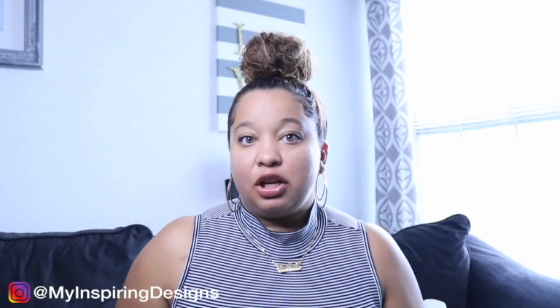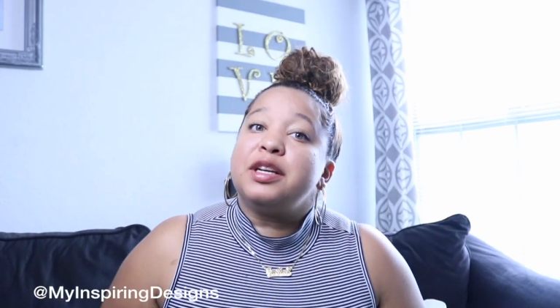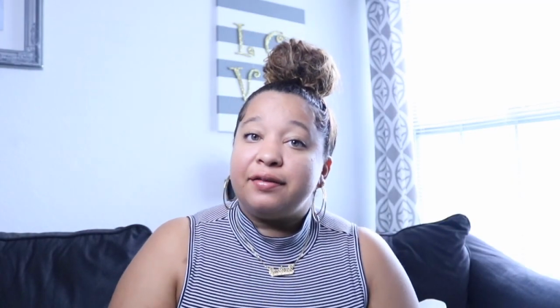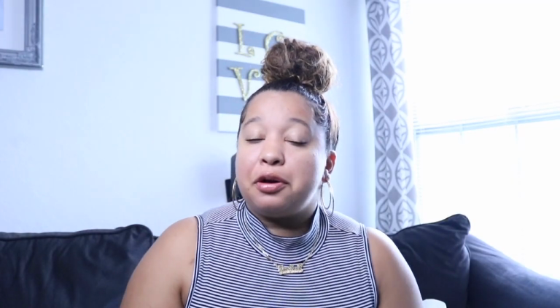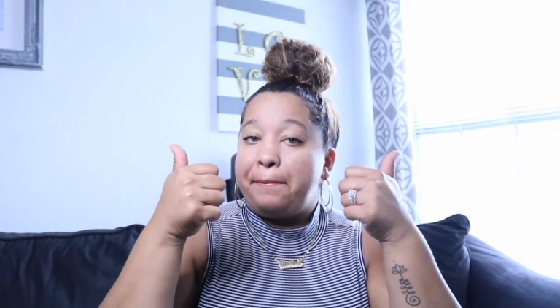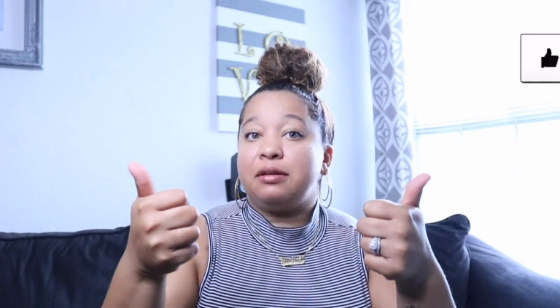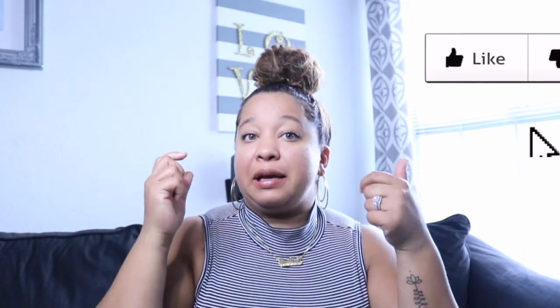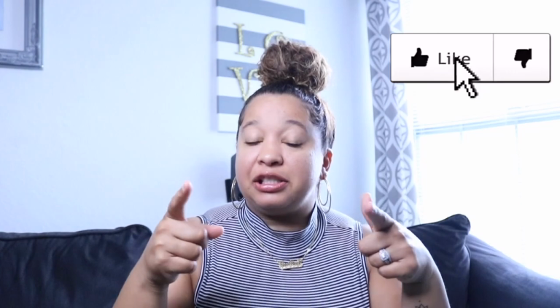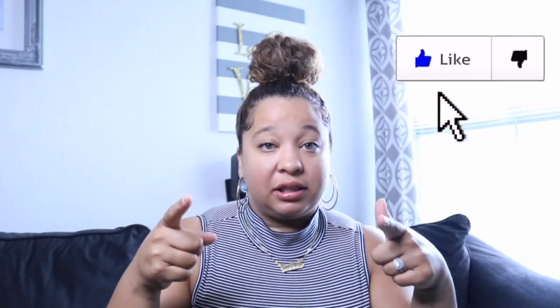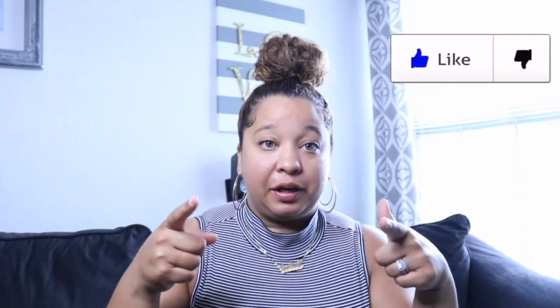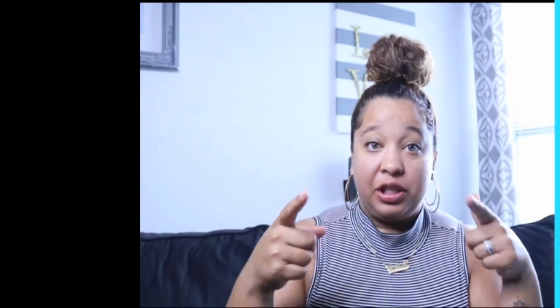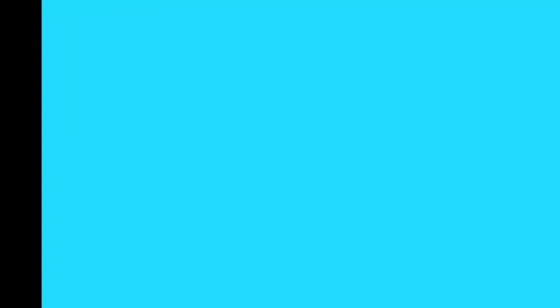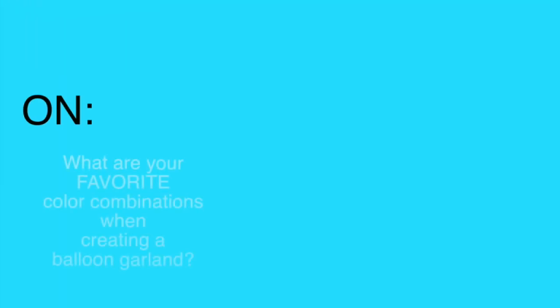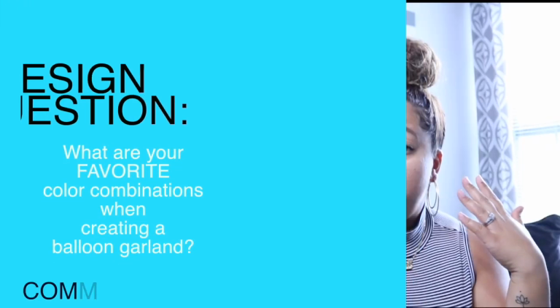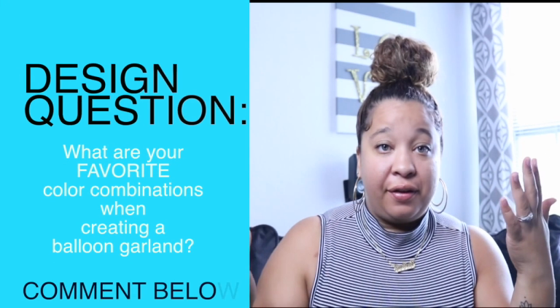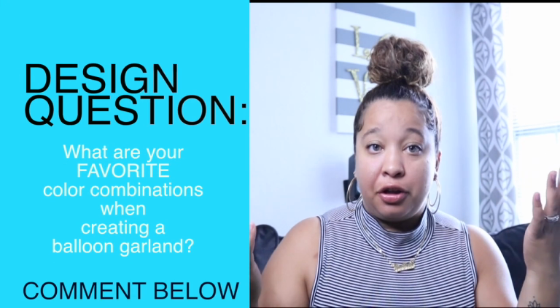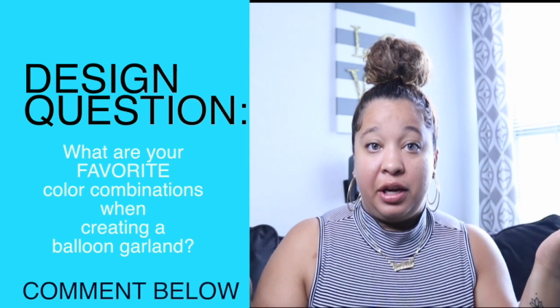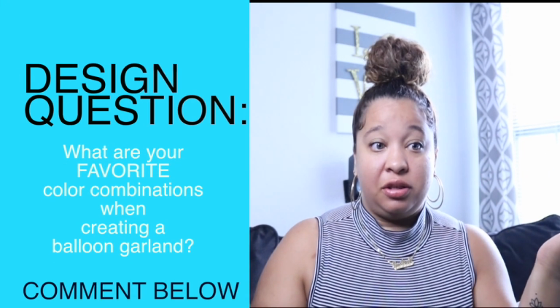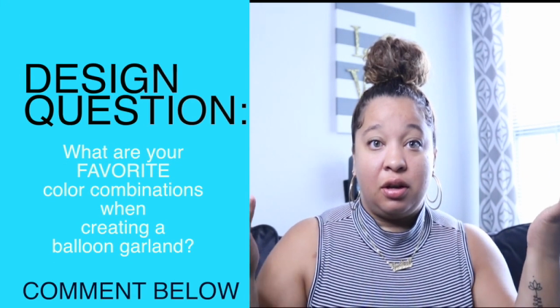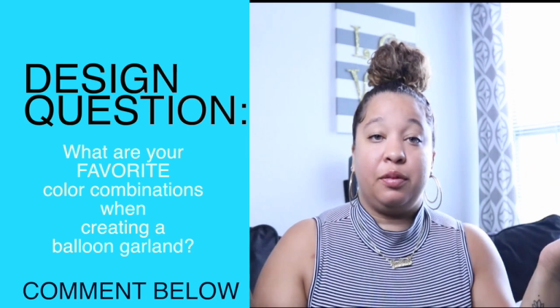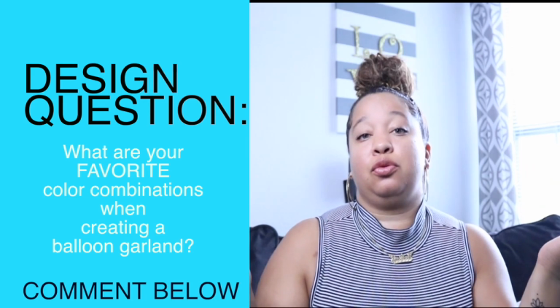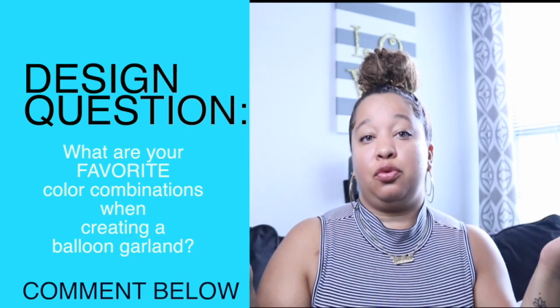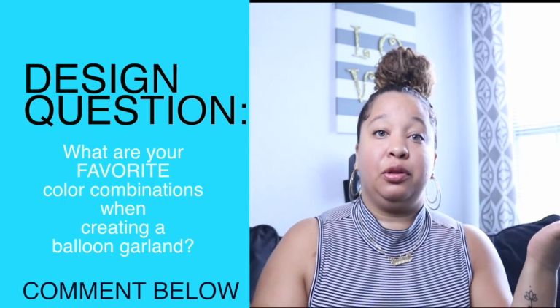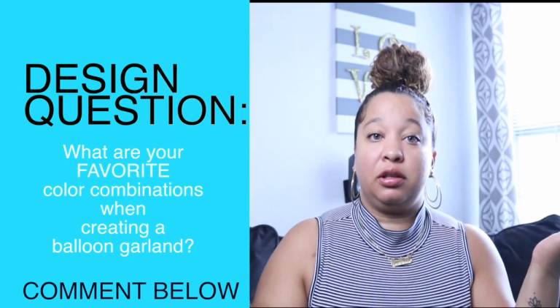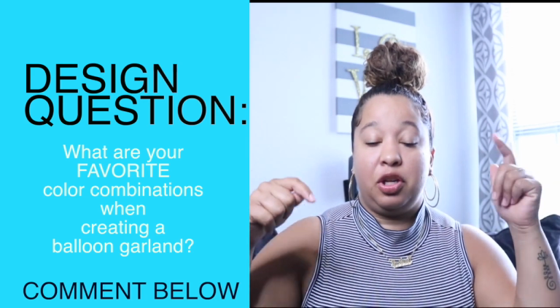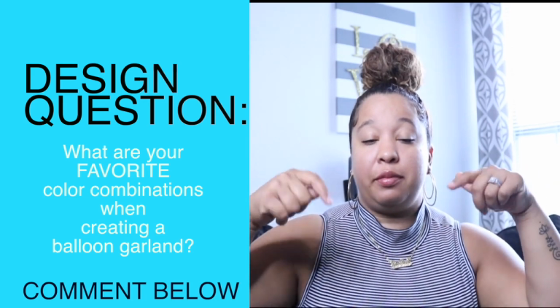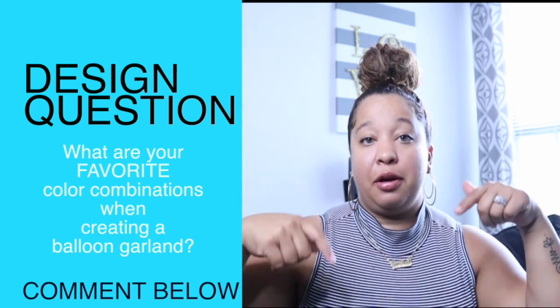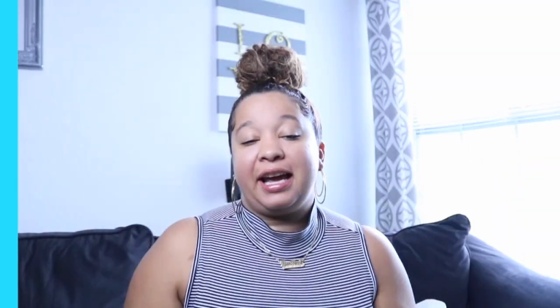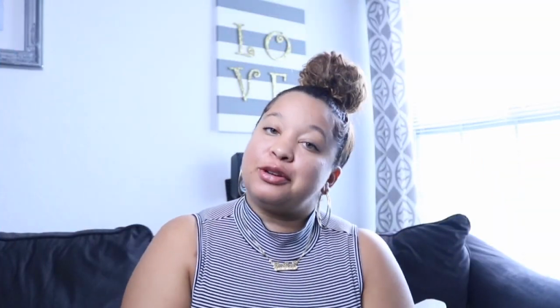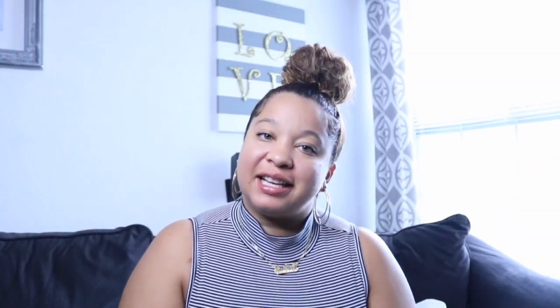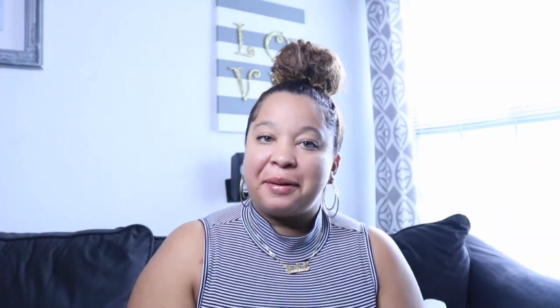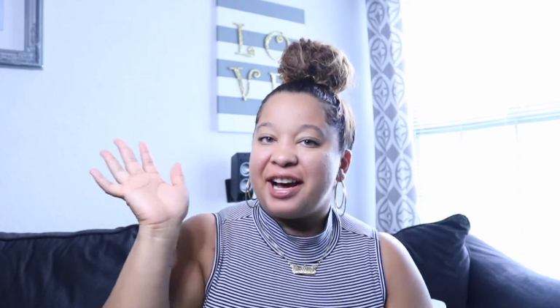Make sure to give this video a big thumbs up and answer the design question: what are your favorite color combinations when it comes to doing a balloon garland? Make sure to comment down below and I'll catch you guys in the next video — bye!